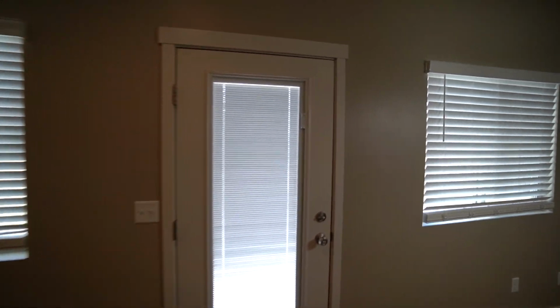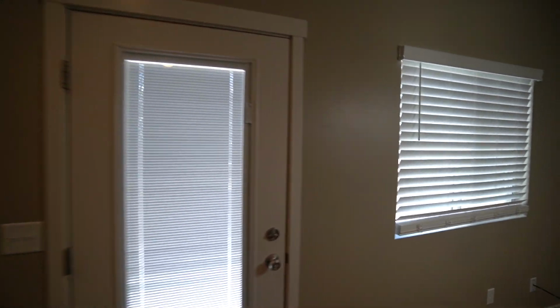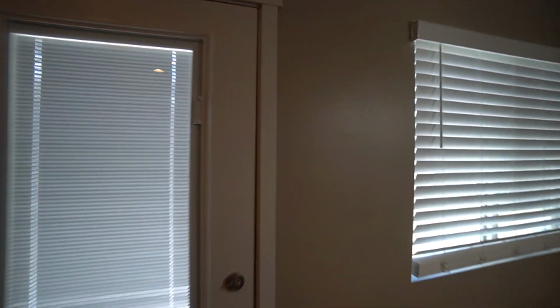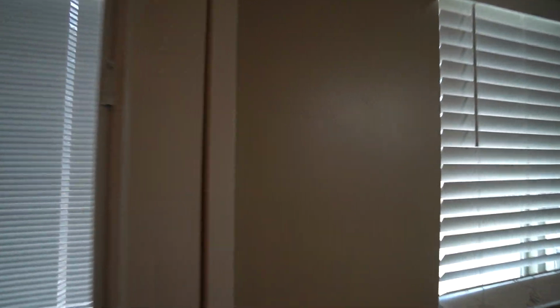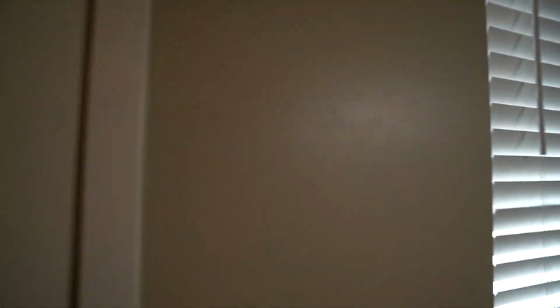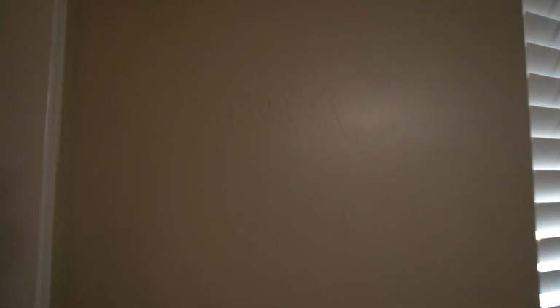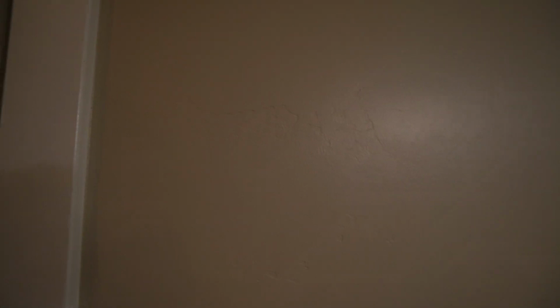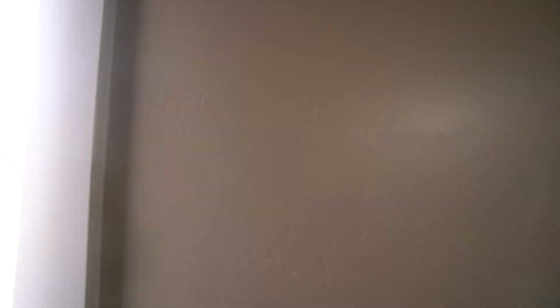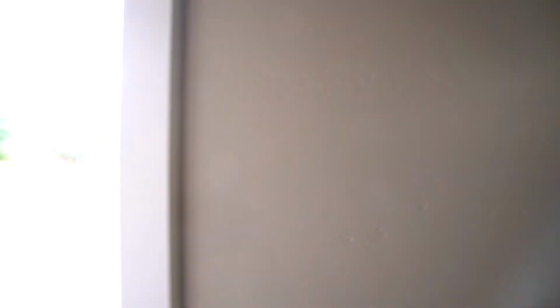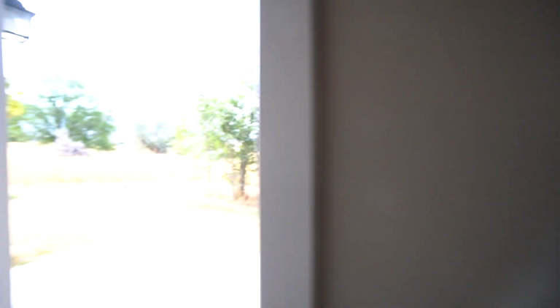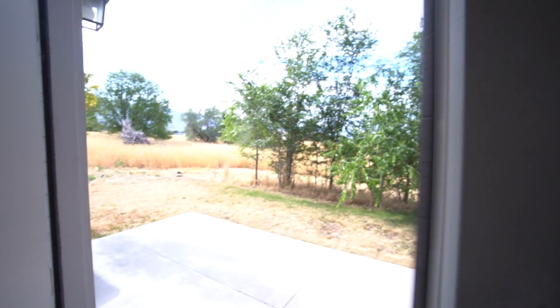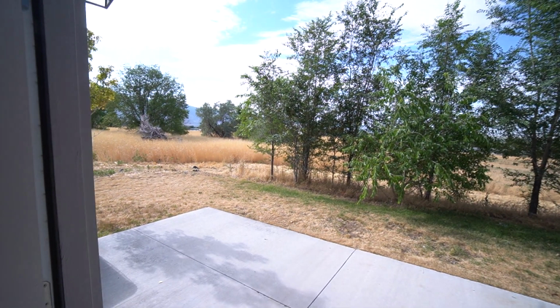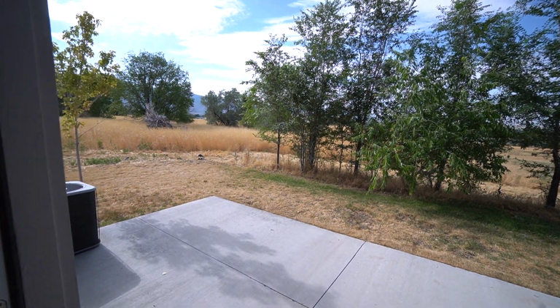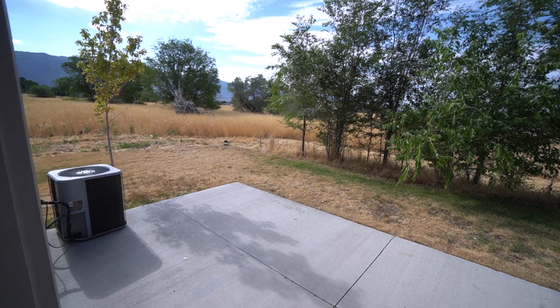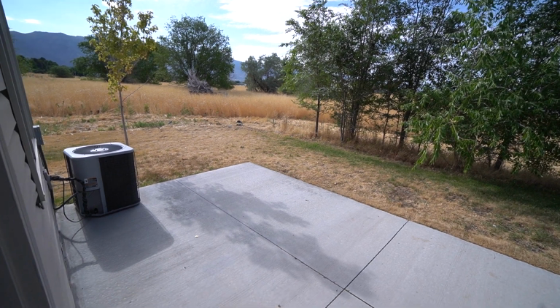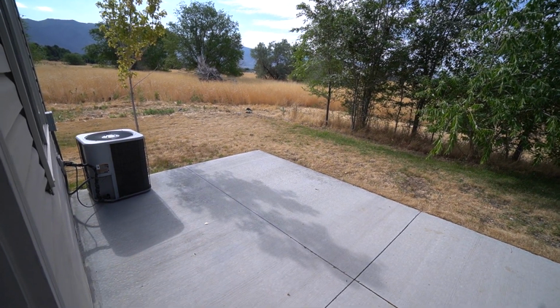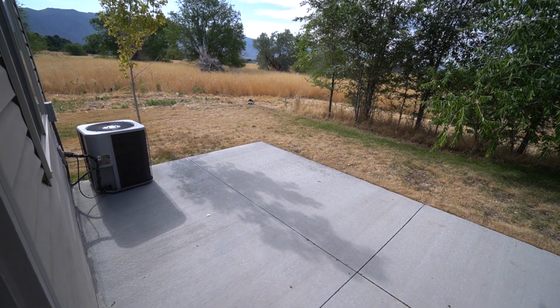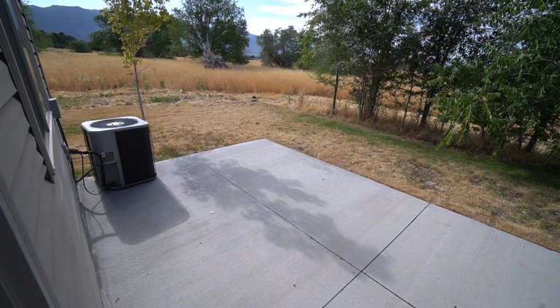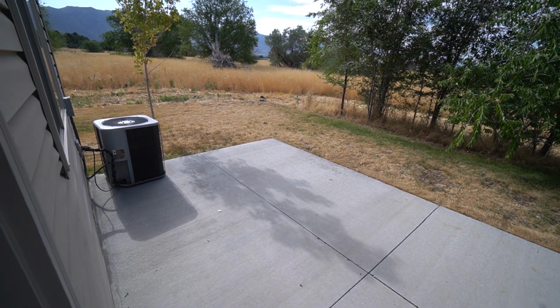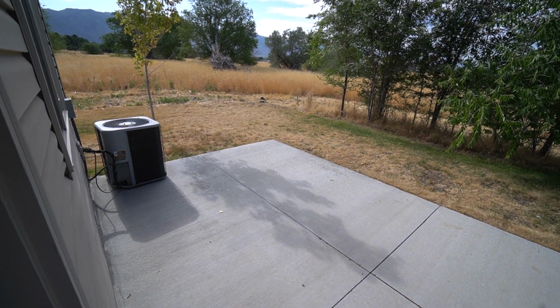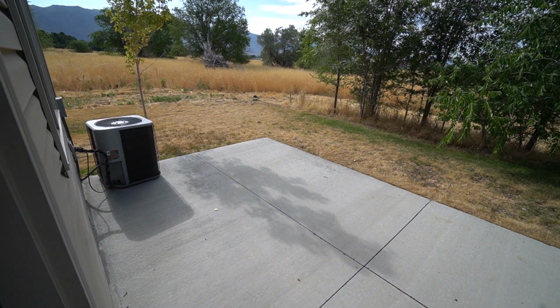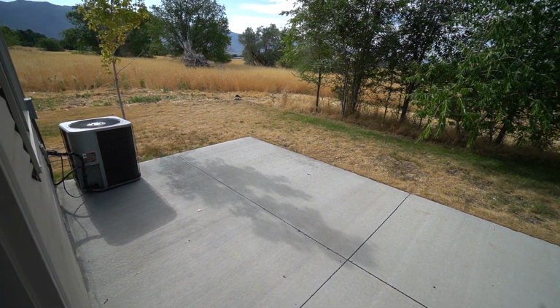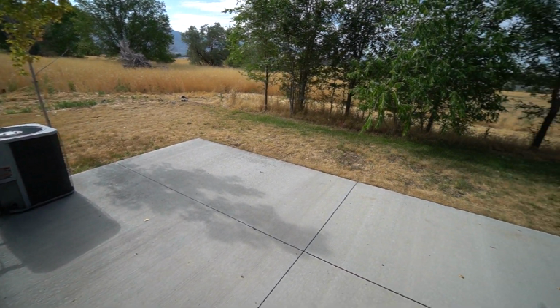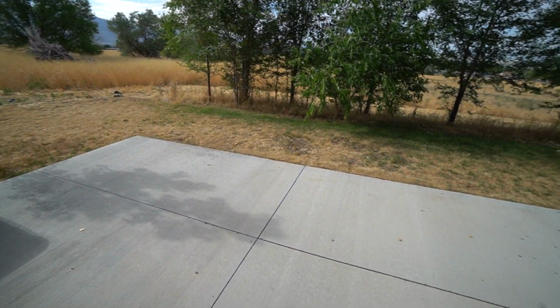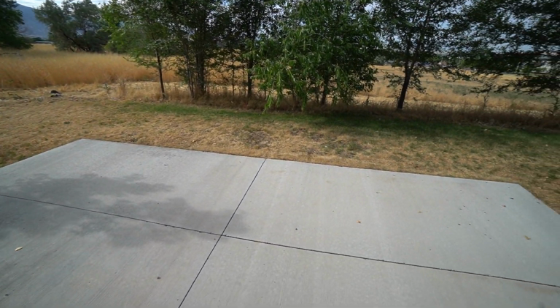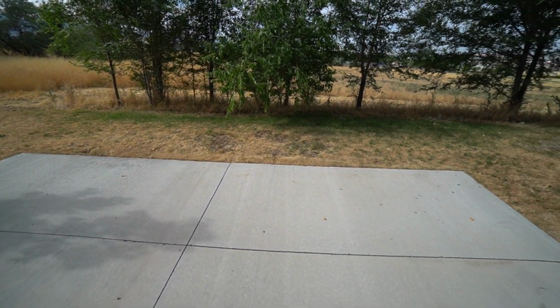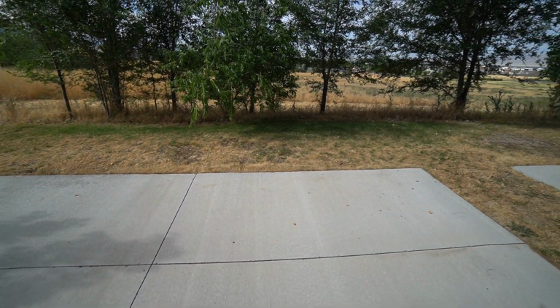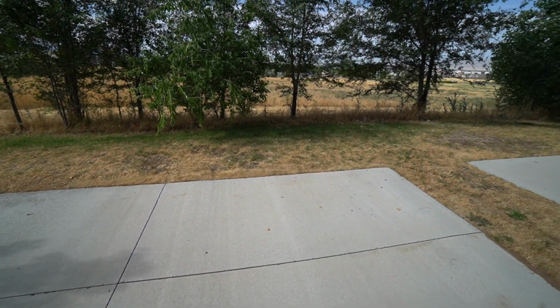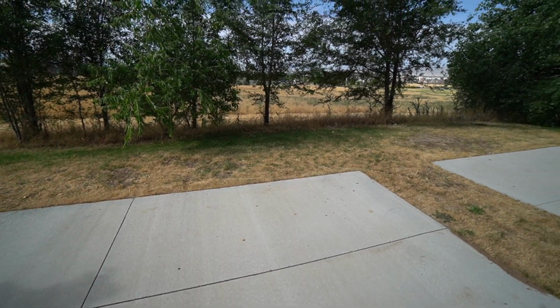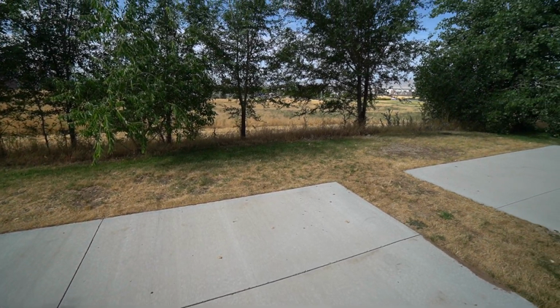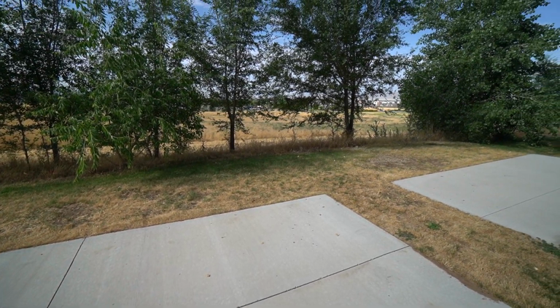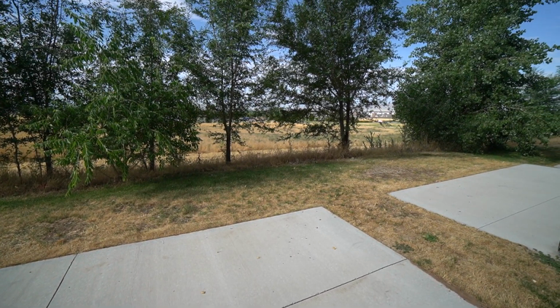We also have nice access to the back patio here, with plenty of space for entertainment and a barbecue grill. There are some nice trees back there too.